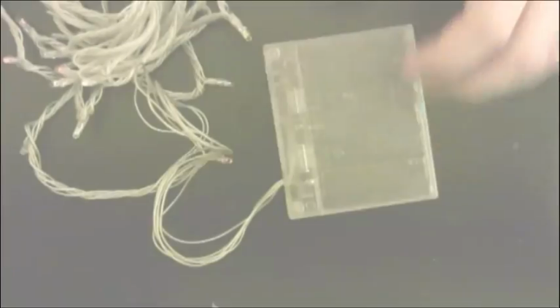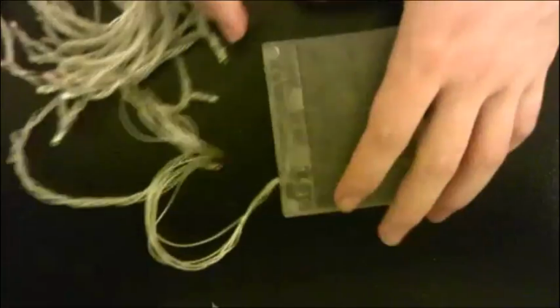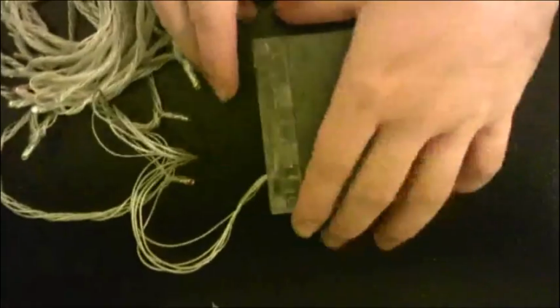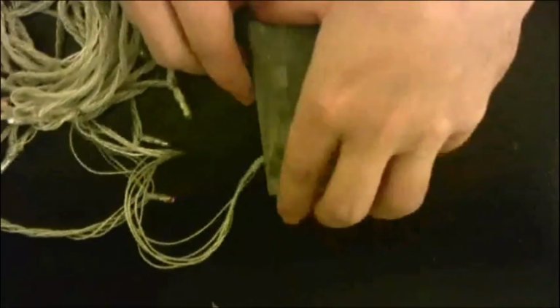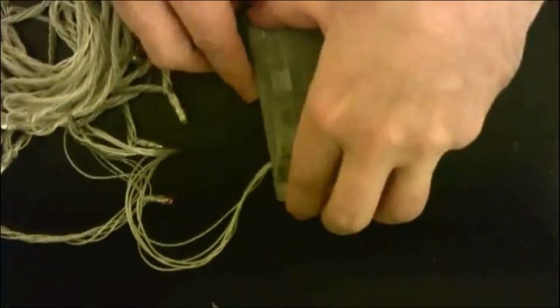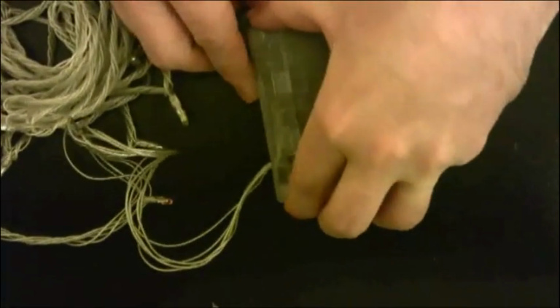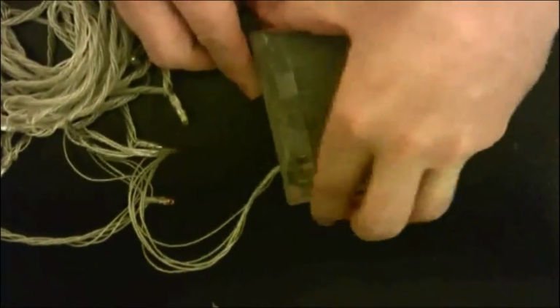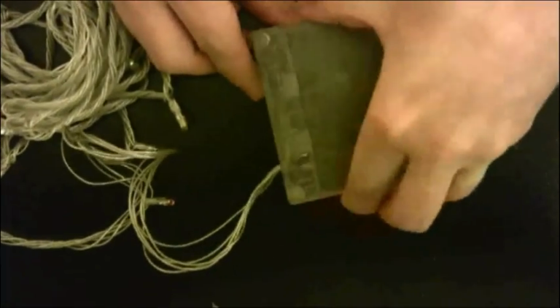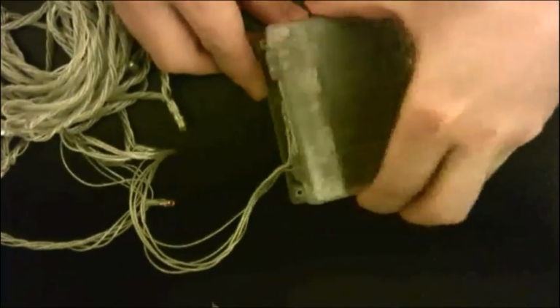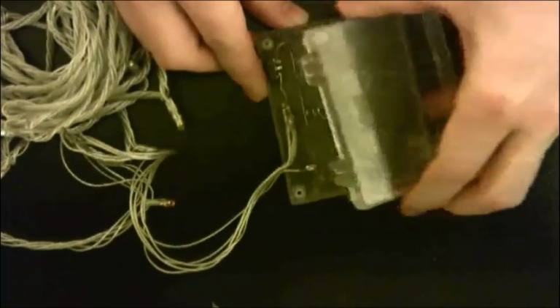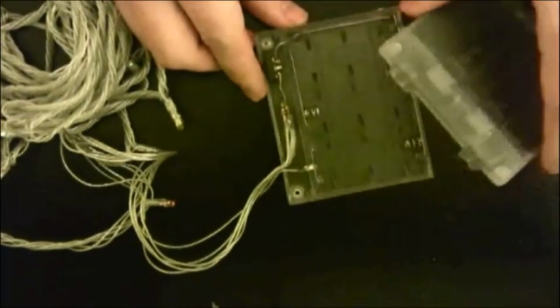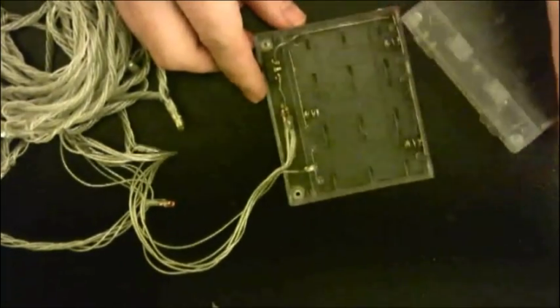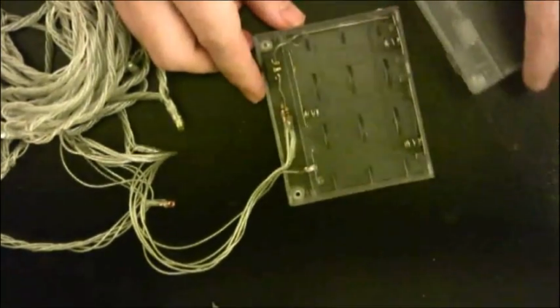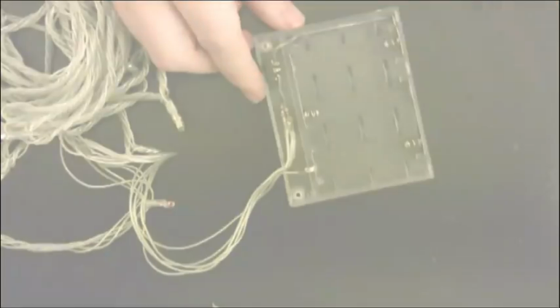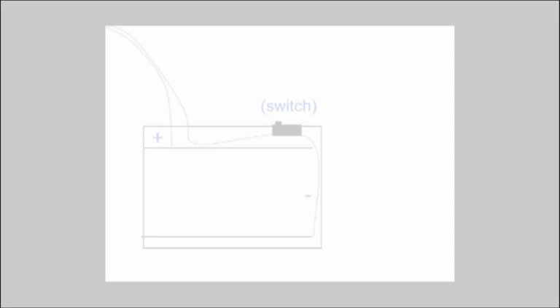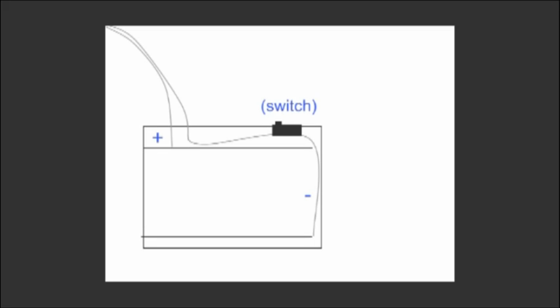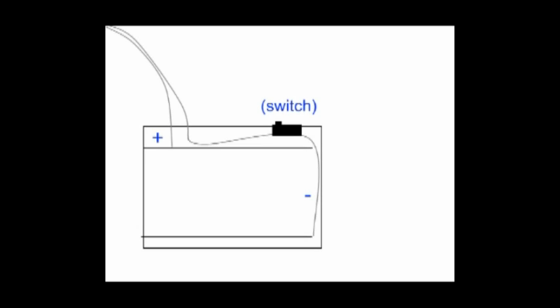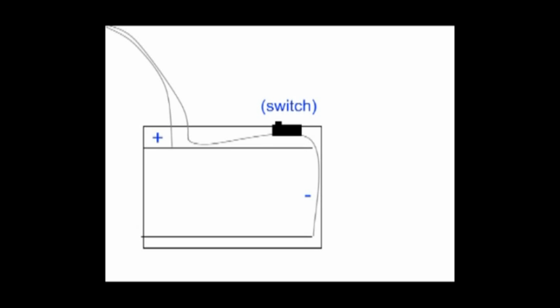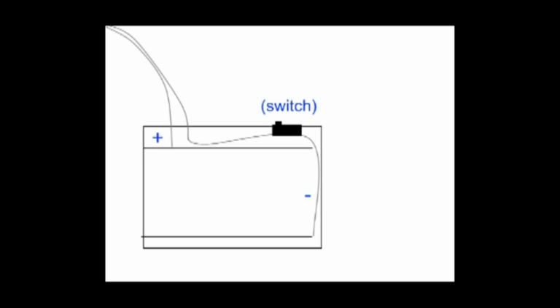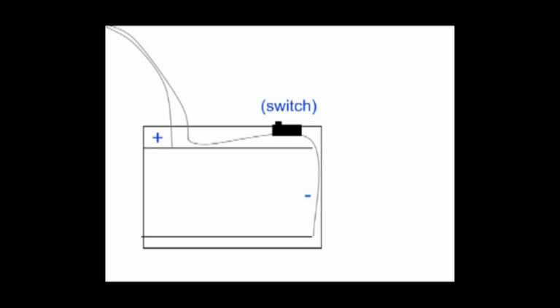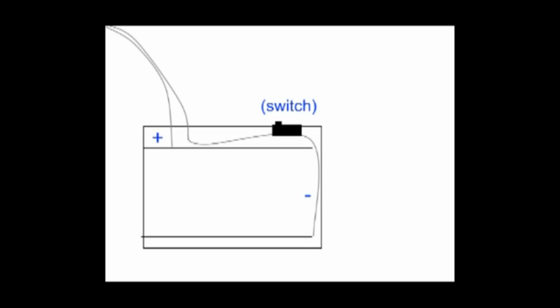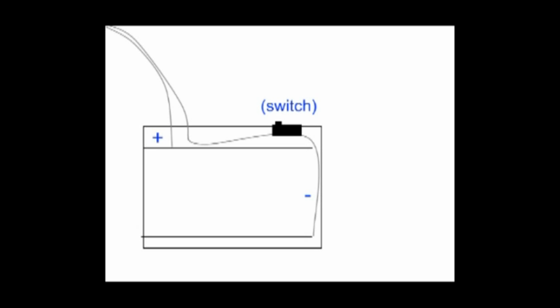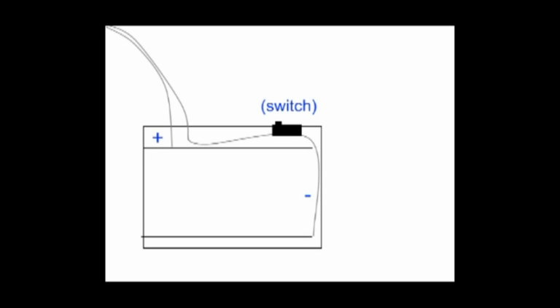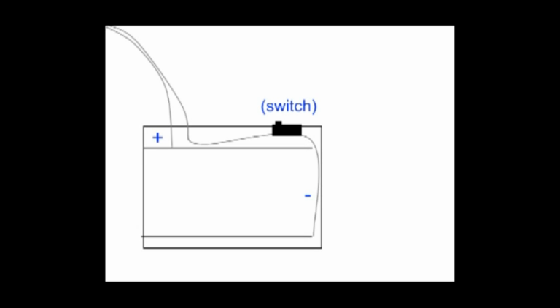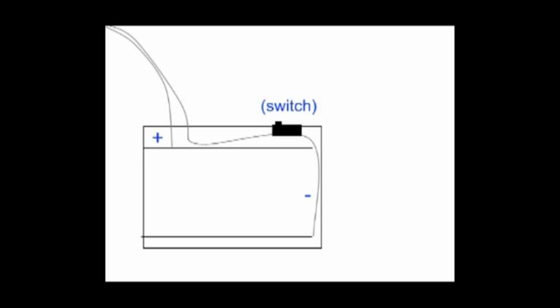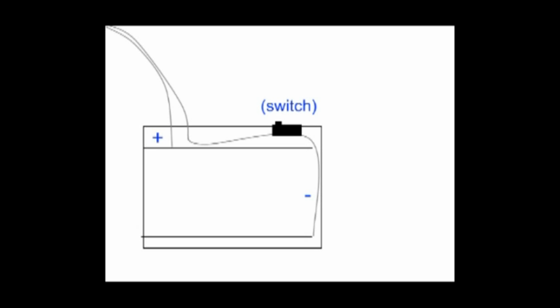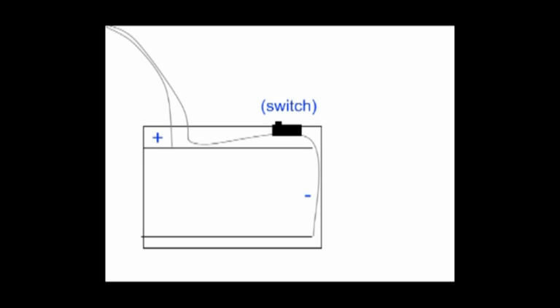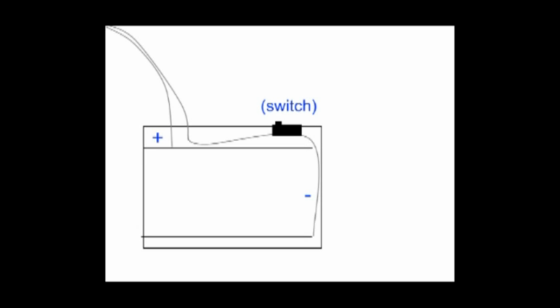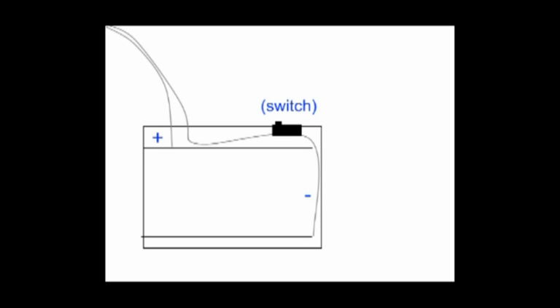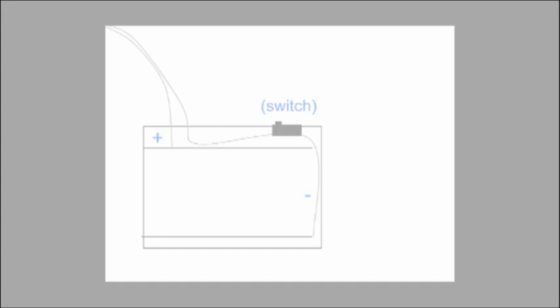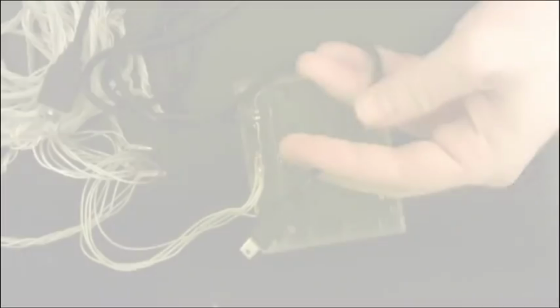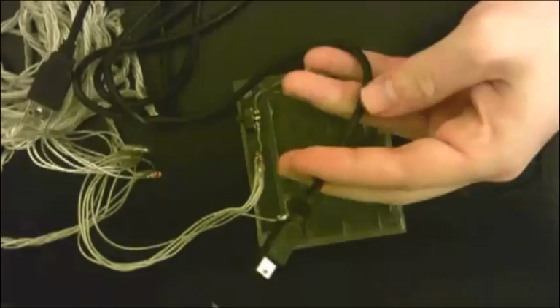The first thing you want to do is take apart the battery casing. You'll see a wire that goes to the positive terminal and a wire that goes to the negative terminal.